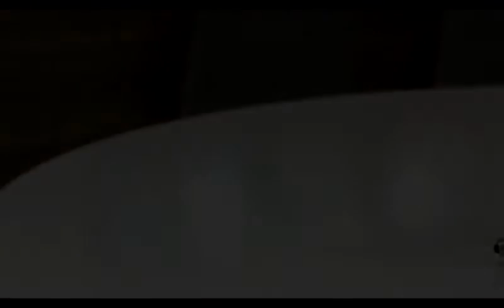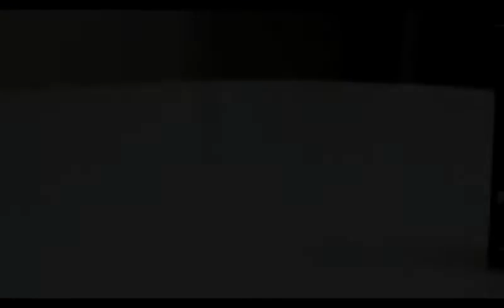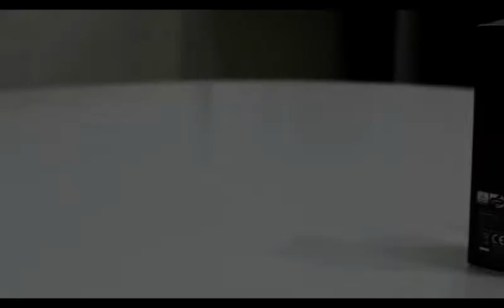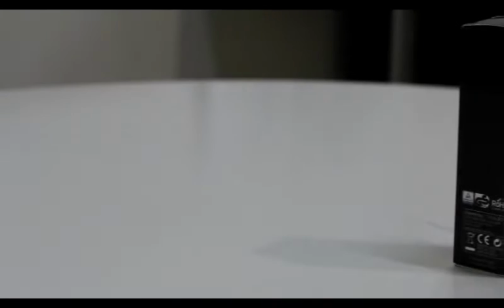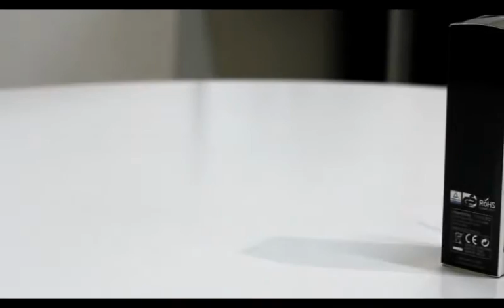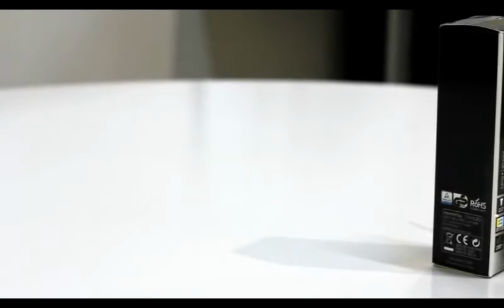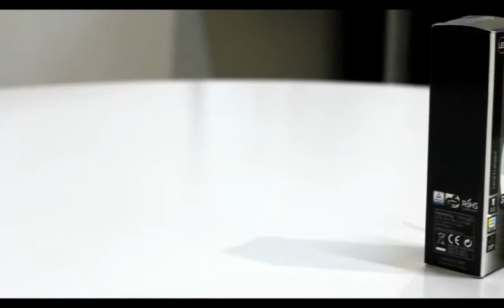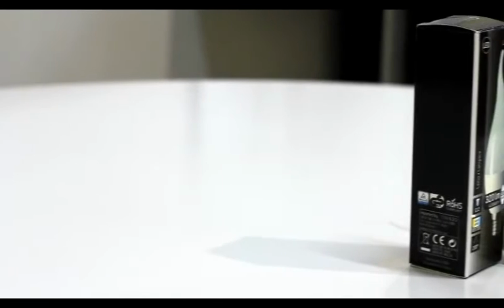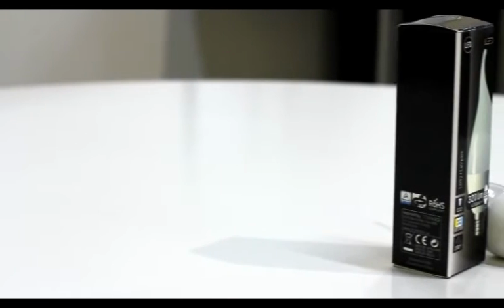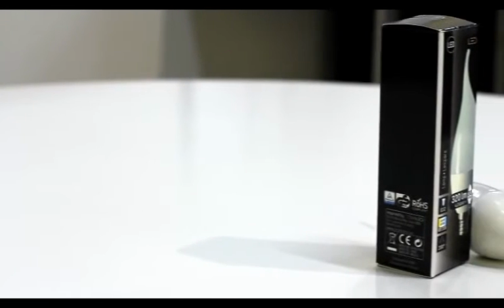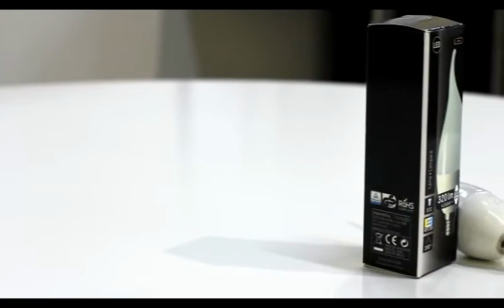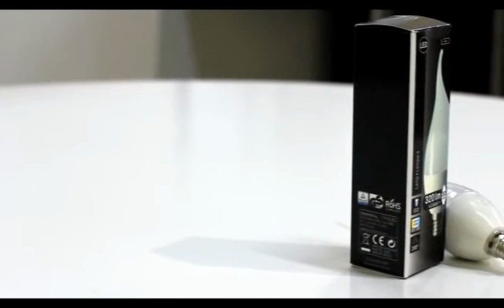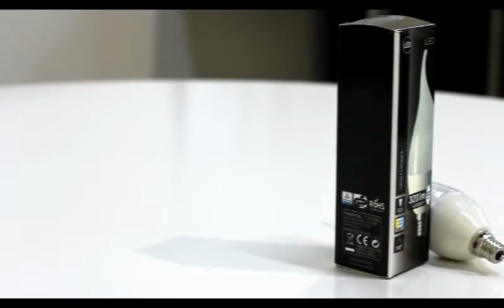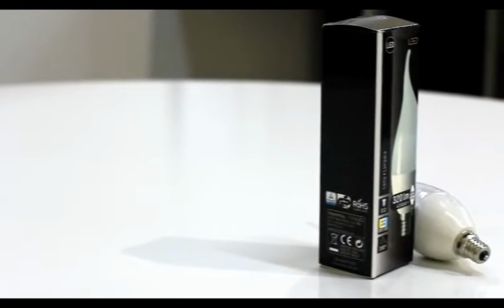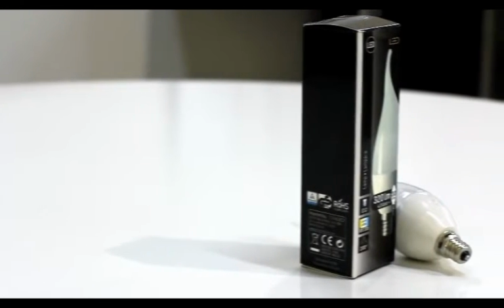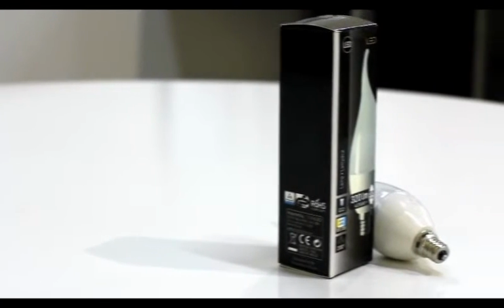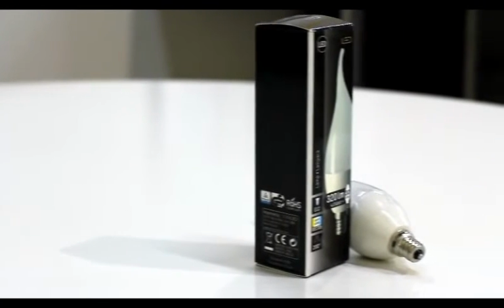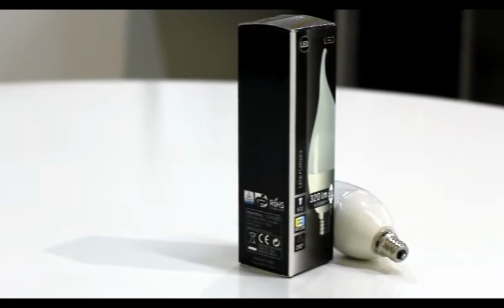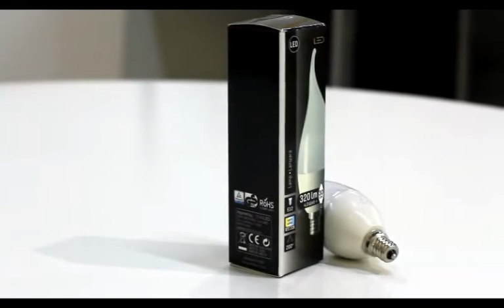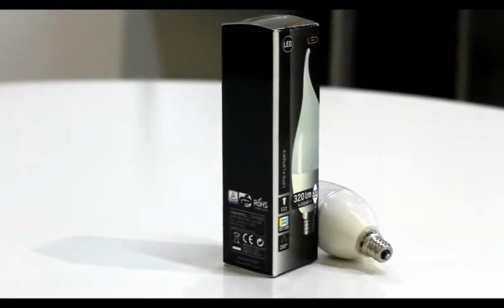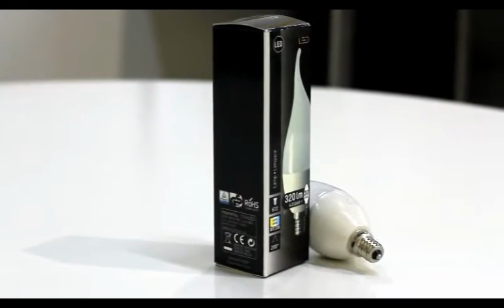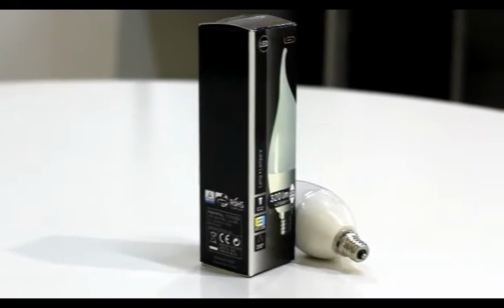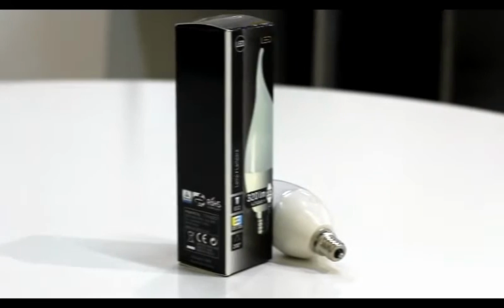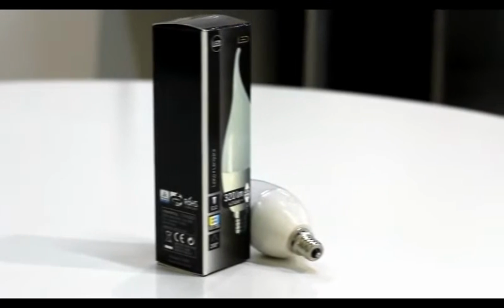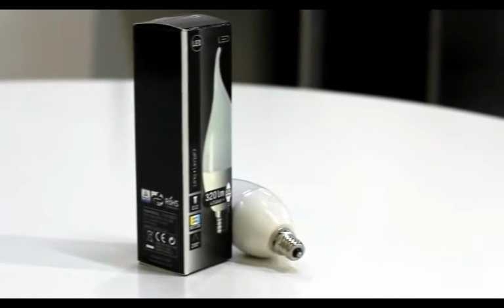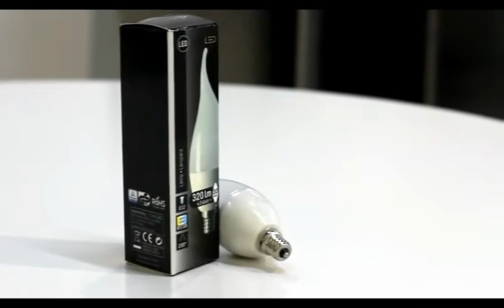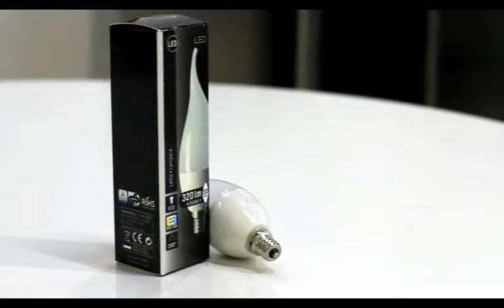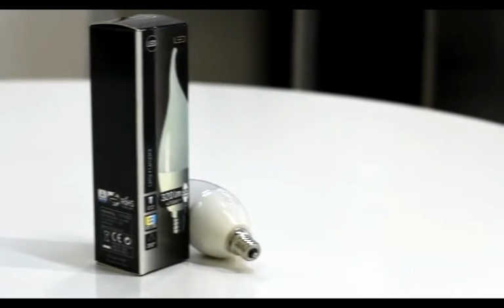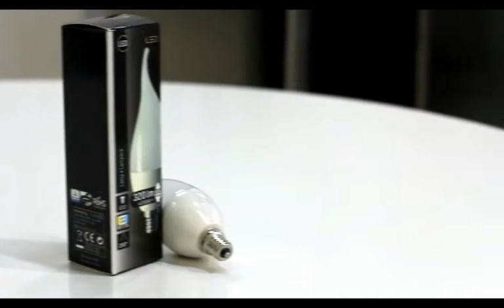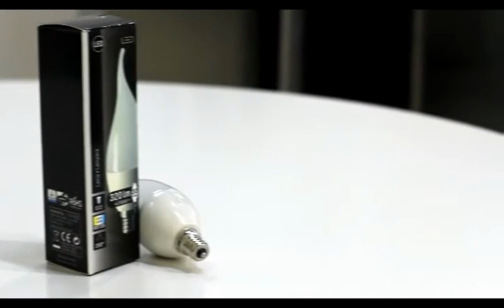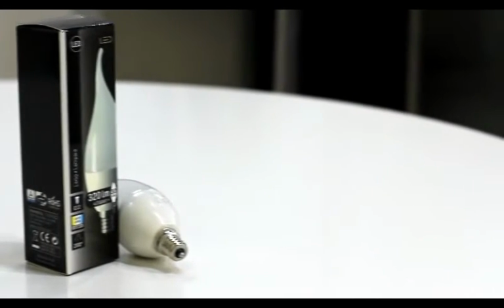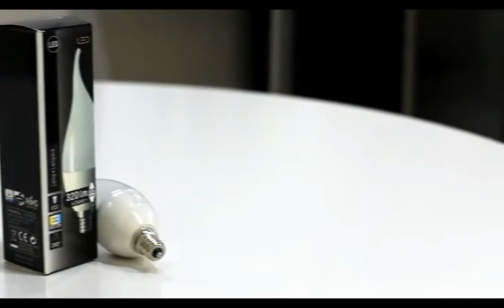The Star LED flame tip LED candelabra light bulb comes in both 4 watts and 6 watts and uses the E12 small screw base.